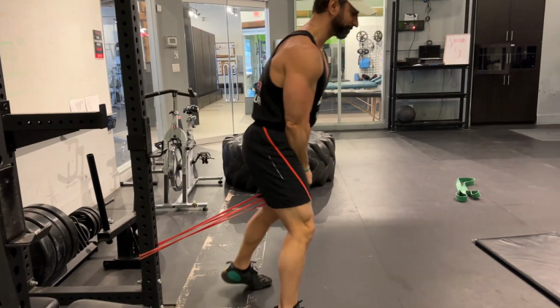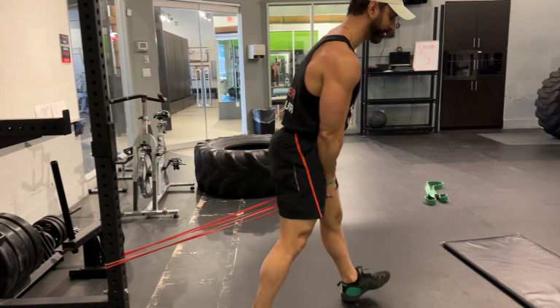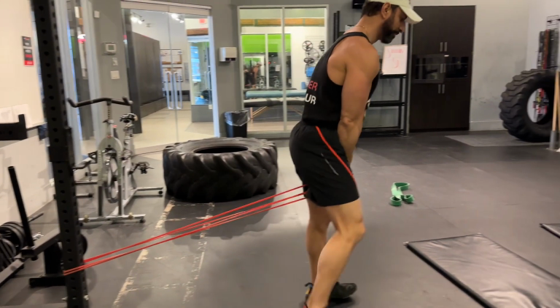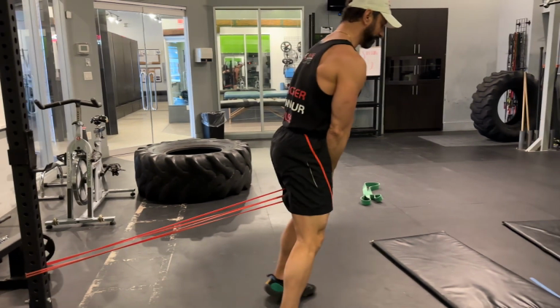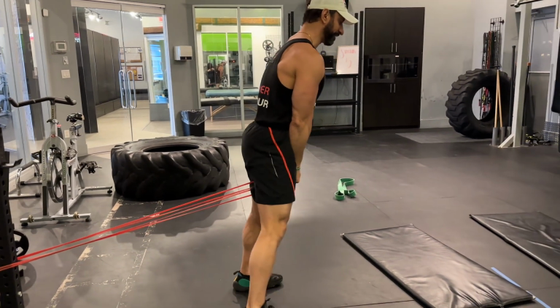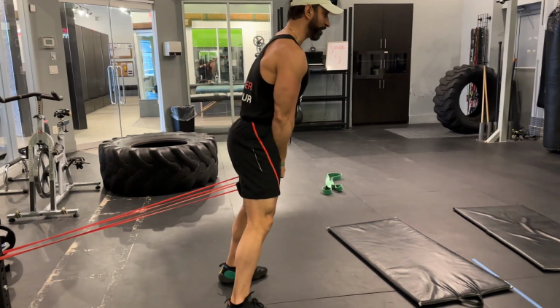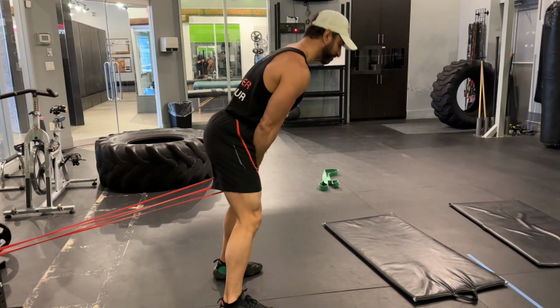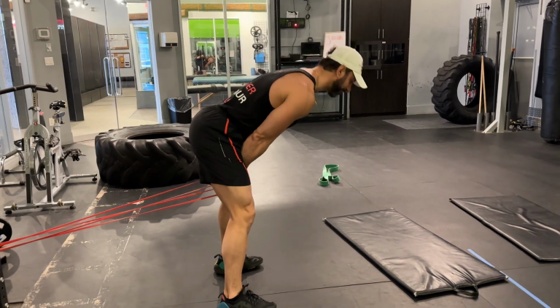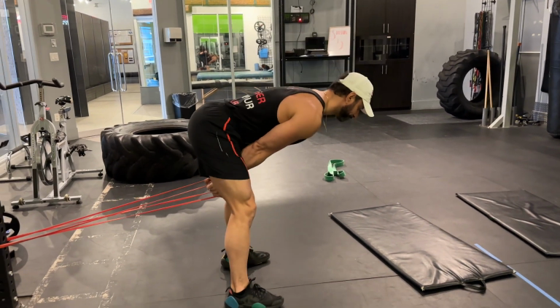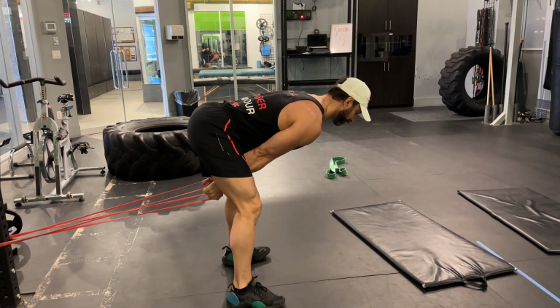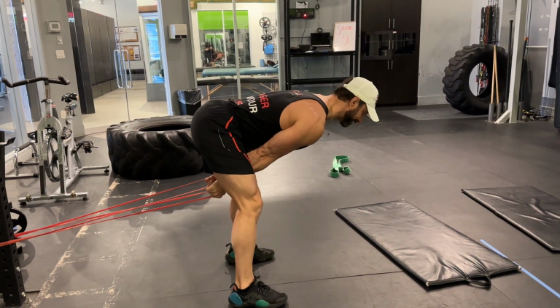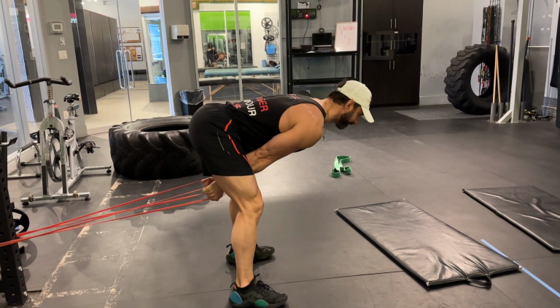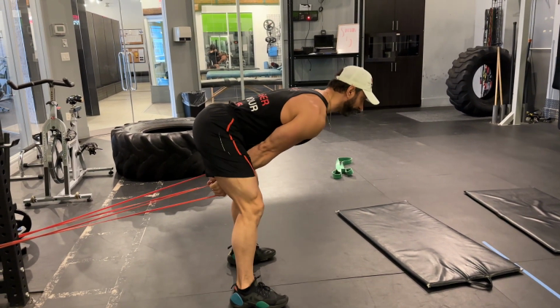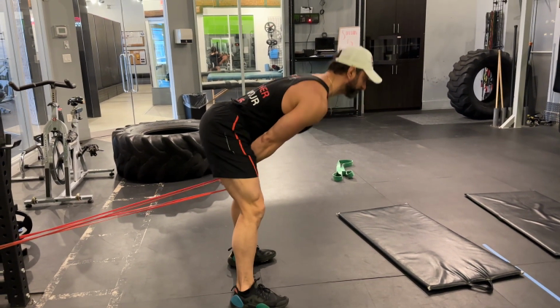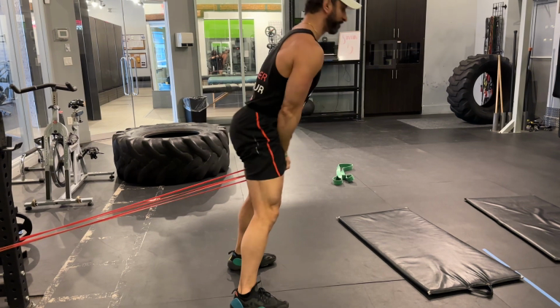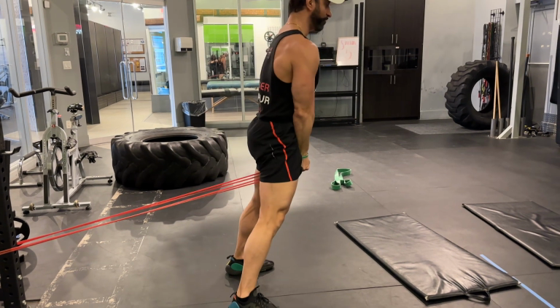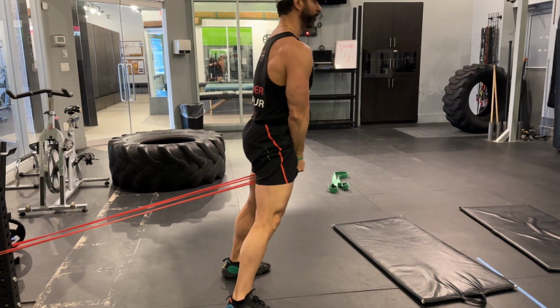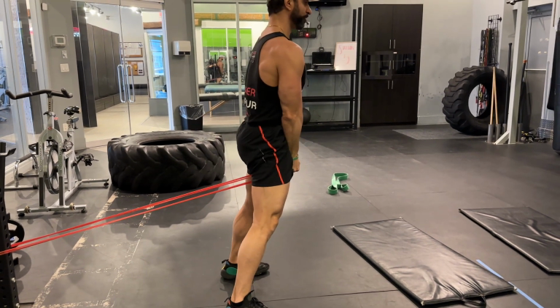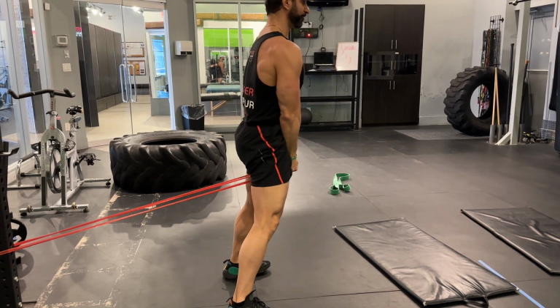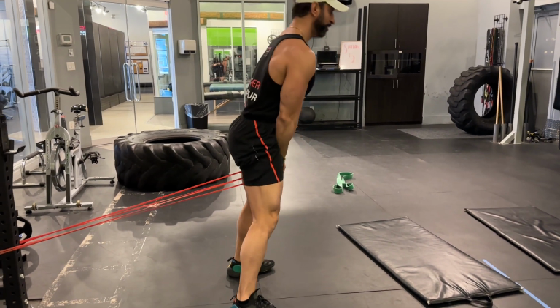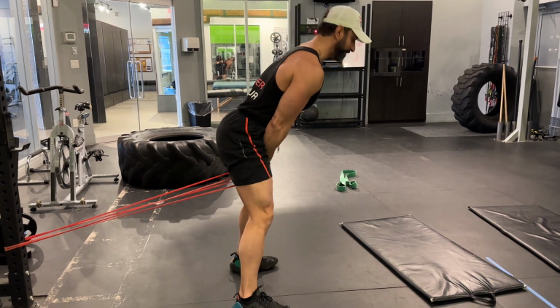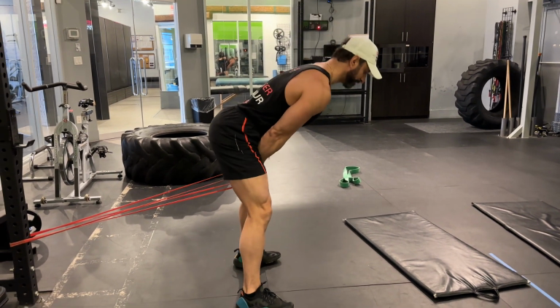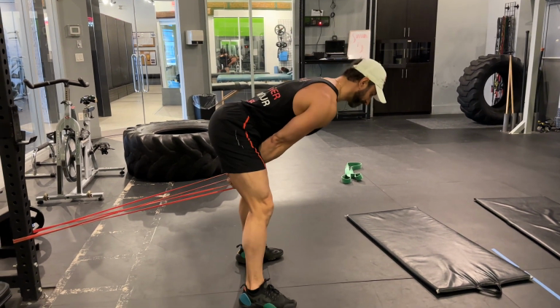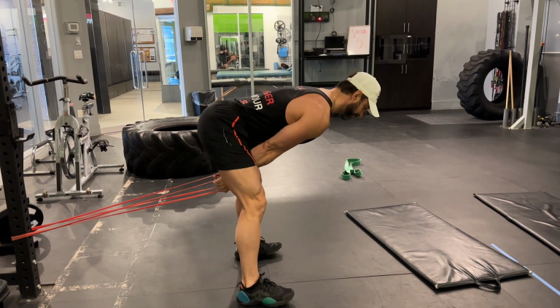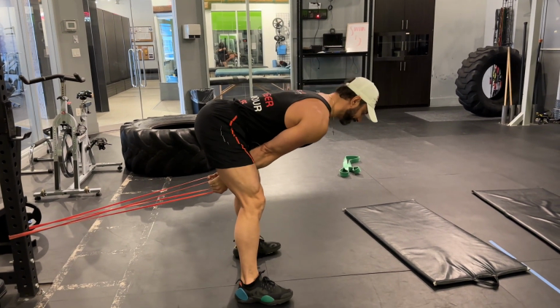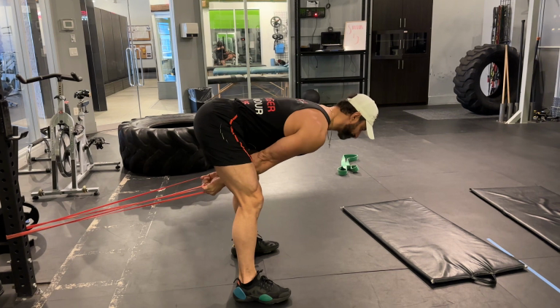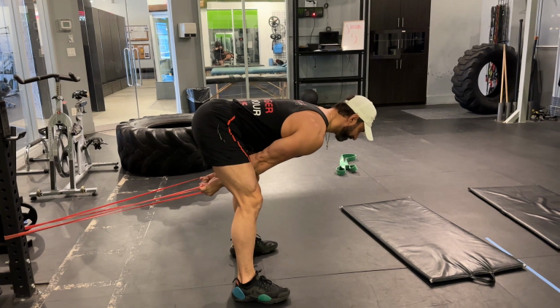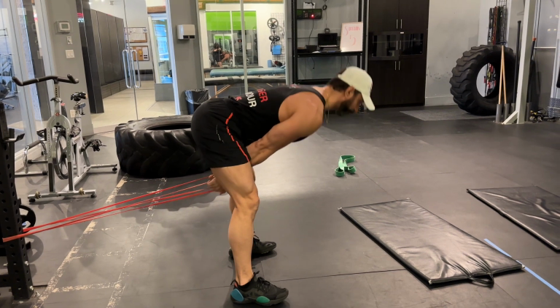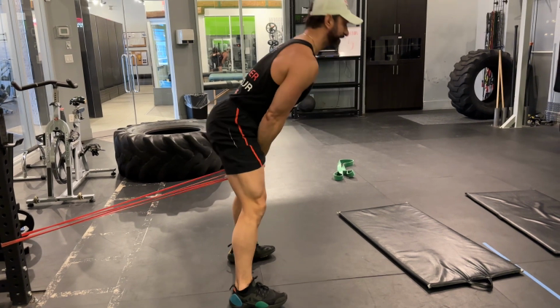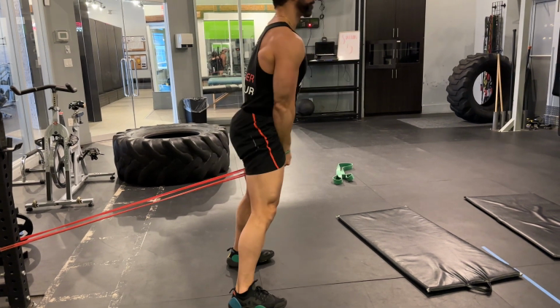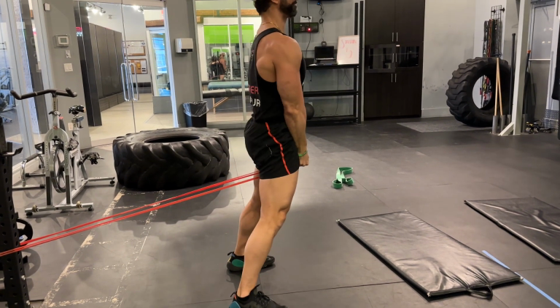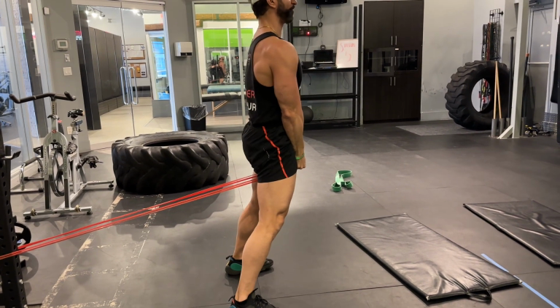So from here, I'm going to basically let my body hinge back like a deadlift and then thrust the hinge forward and hold. Come back into this position, get a deep stretch, come right back up, thrust the hinge forward.